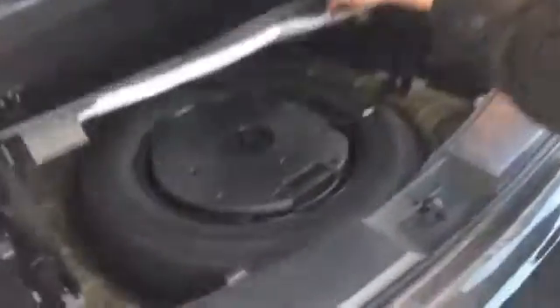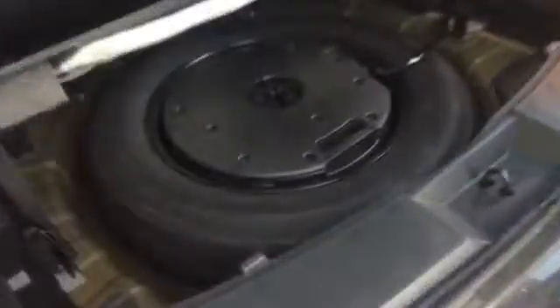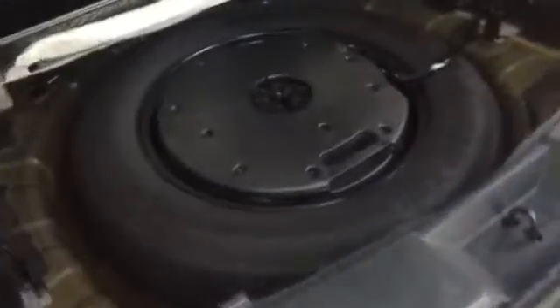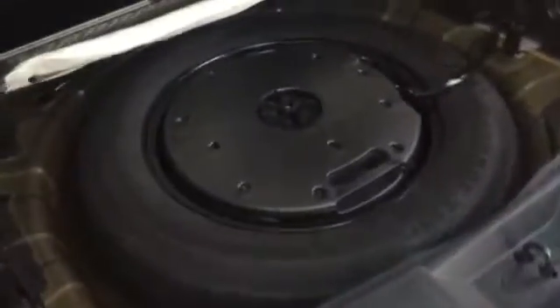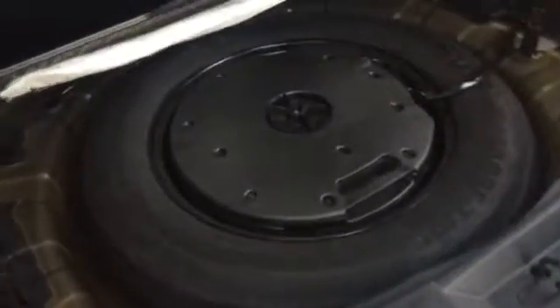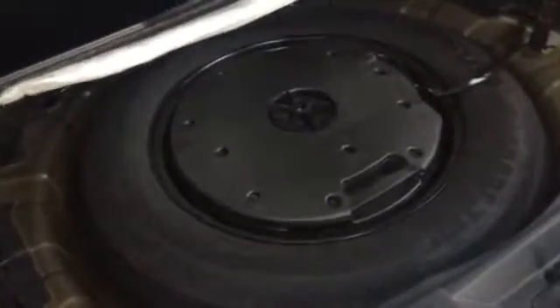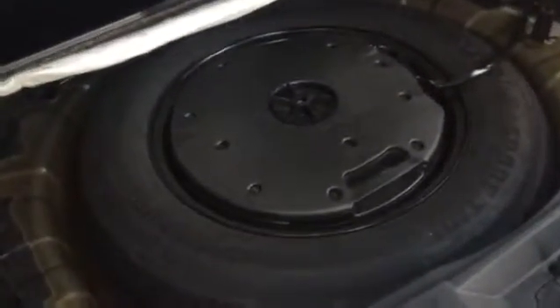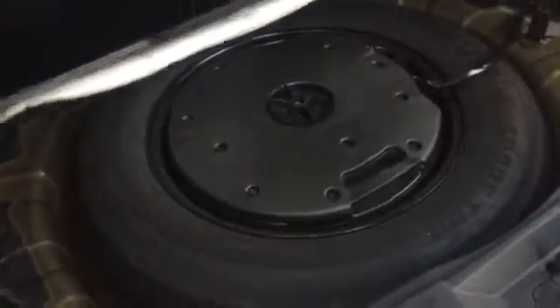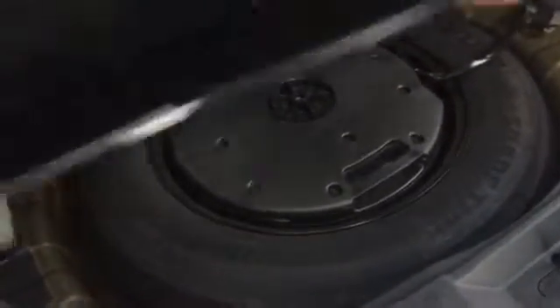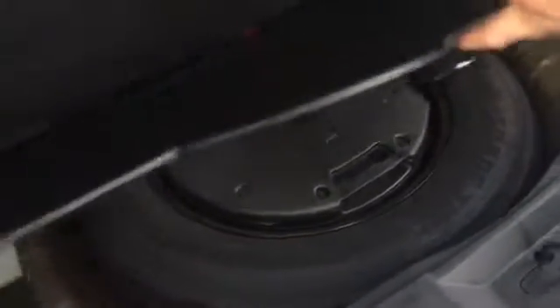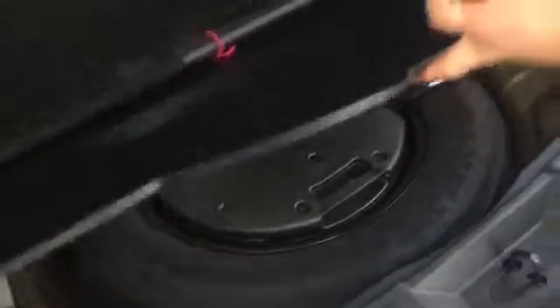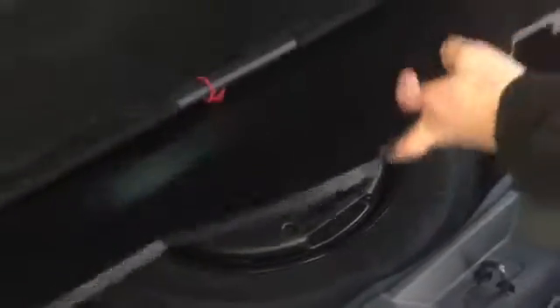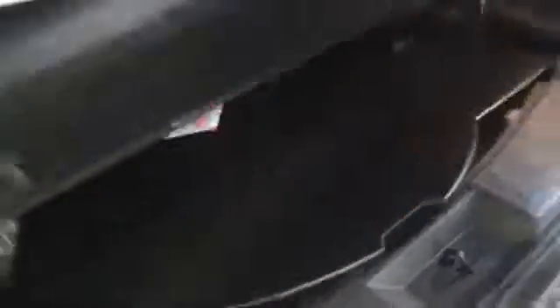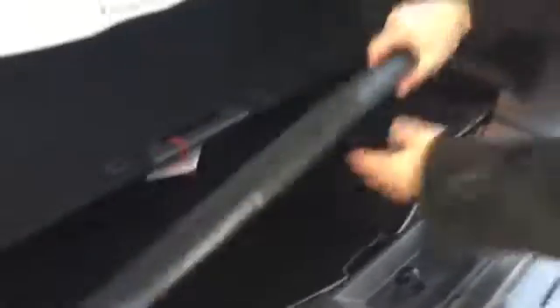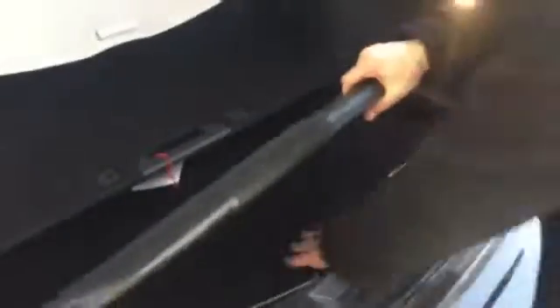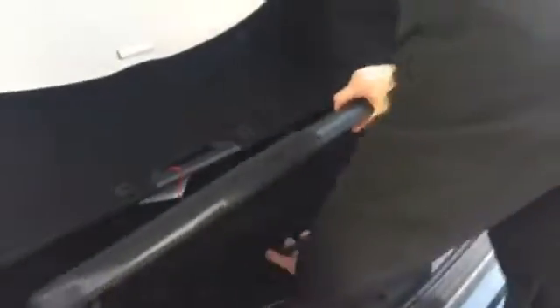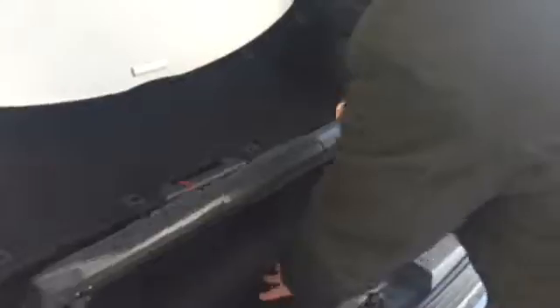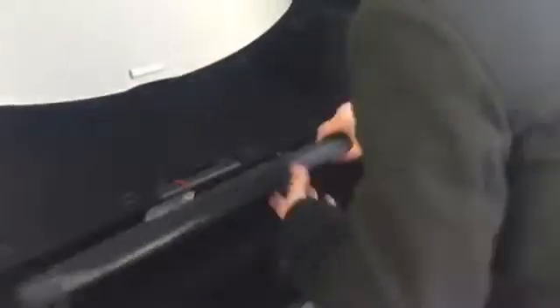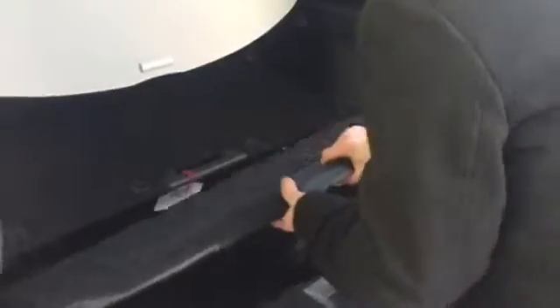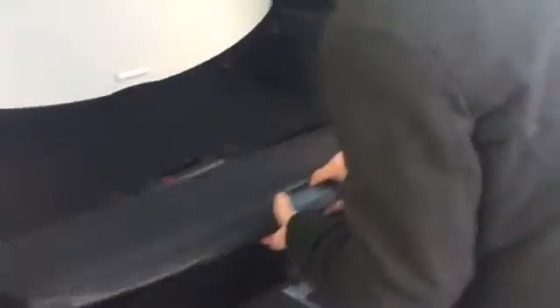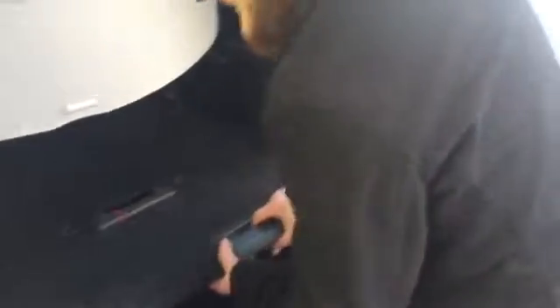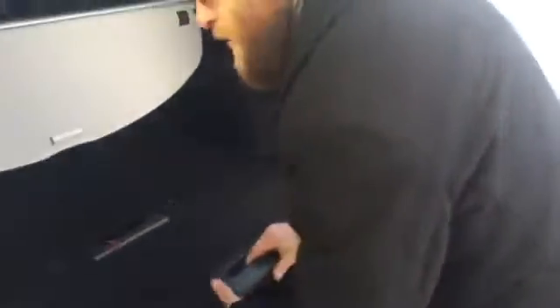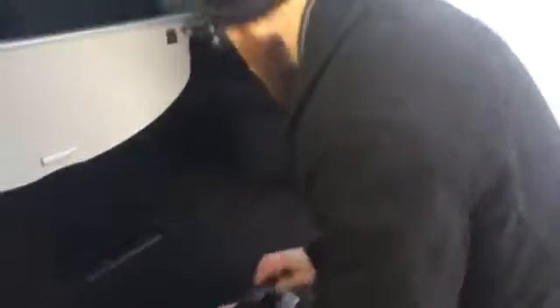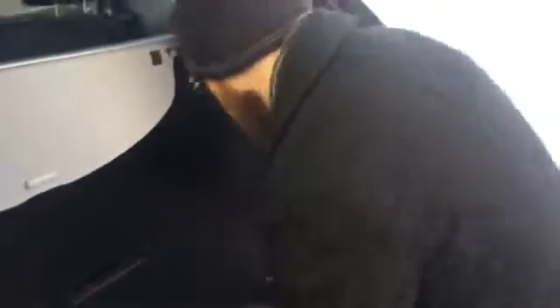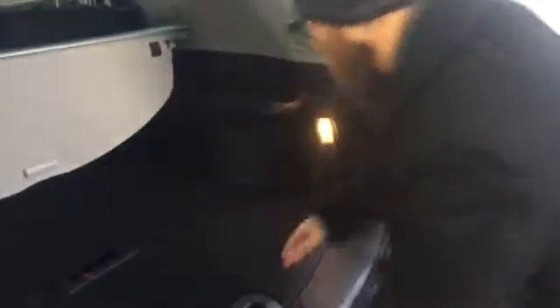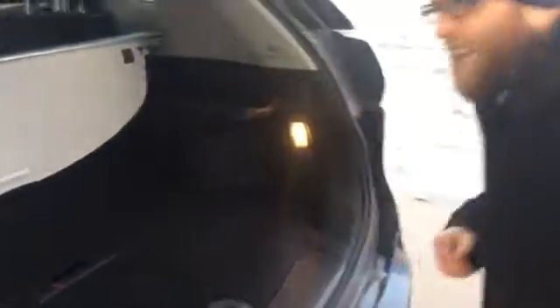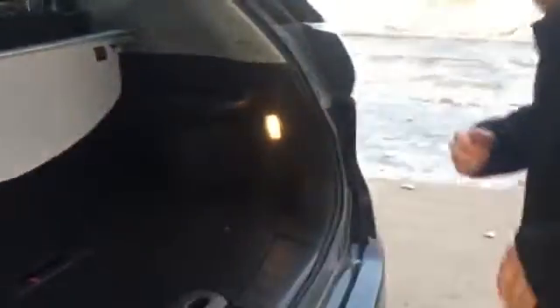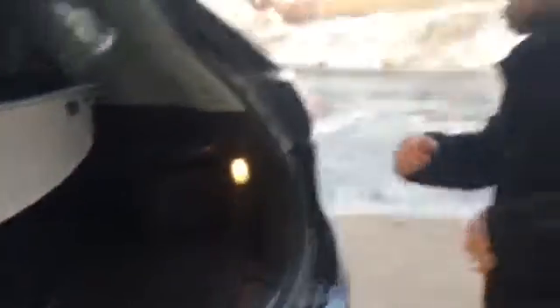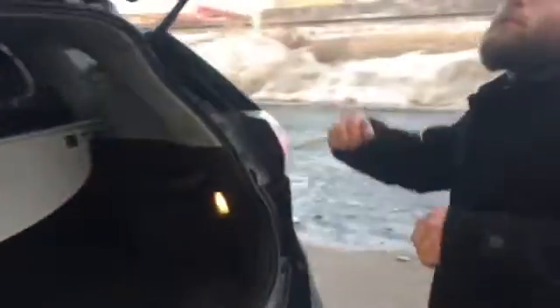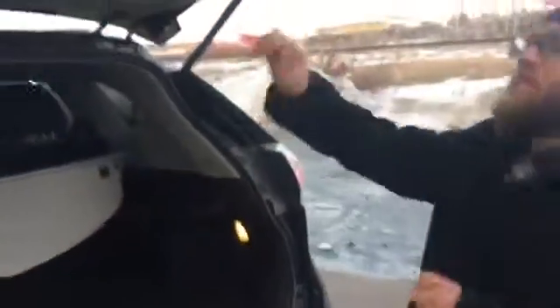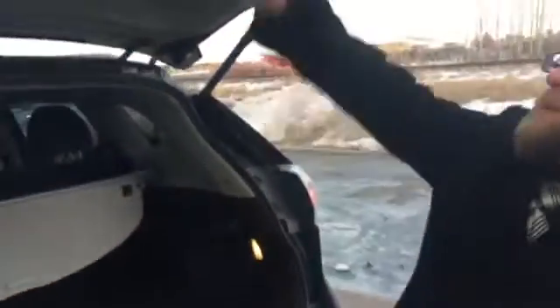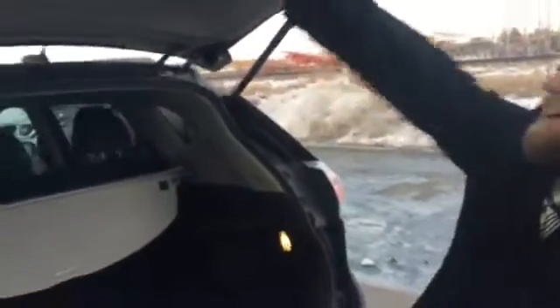Up underneath we've got the spare tire with the Bose subwoofer in there, so it's not going to take up any space in the passenger compartment — it's just going to take up that unused space in the spare tire.